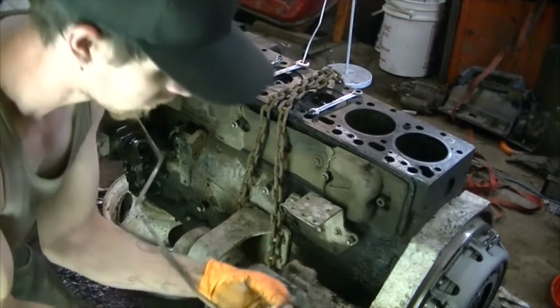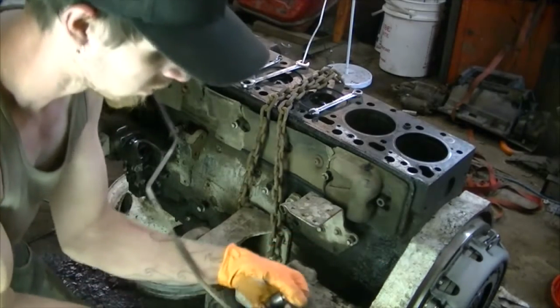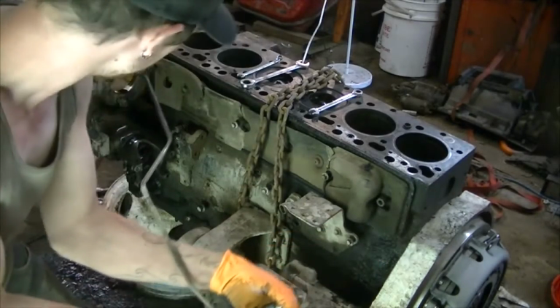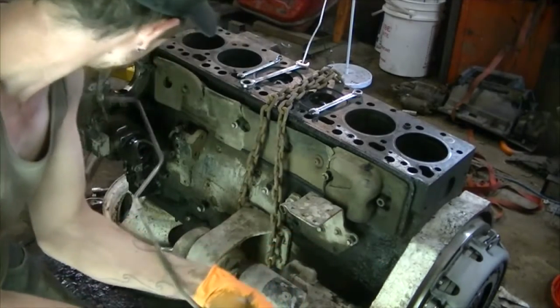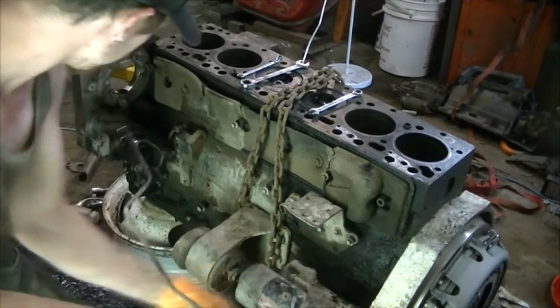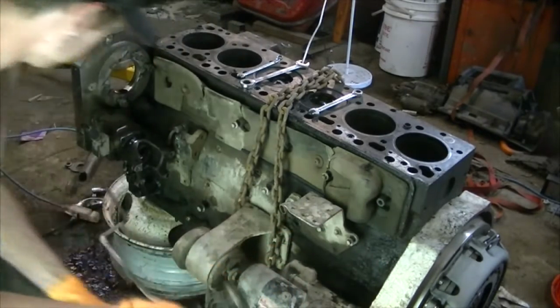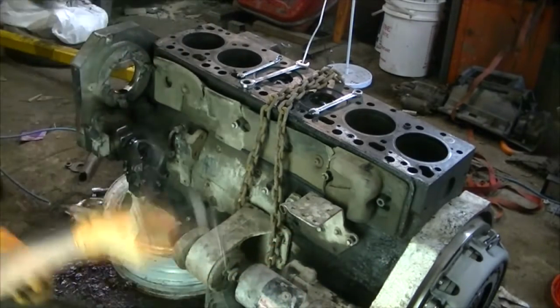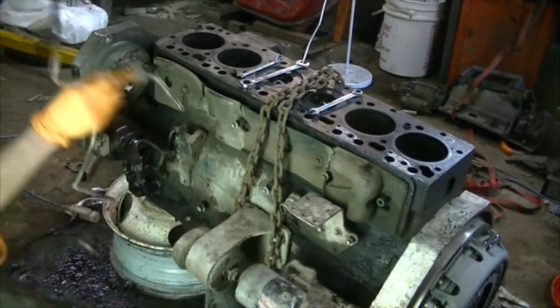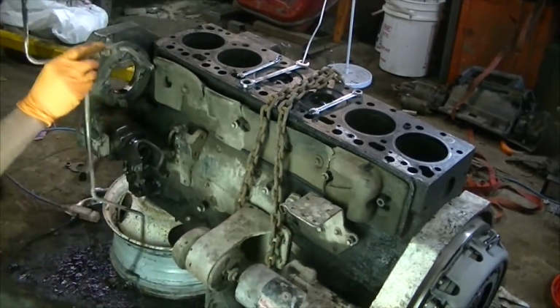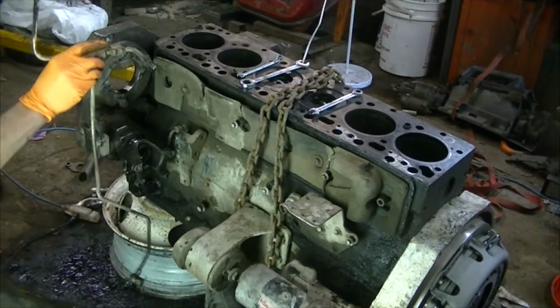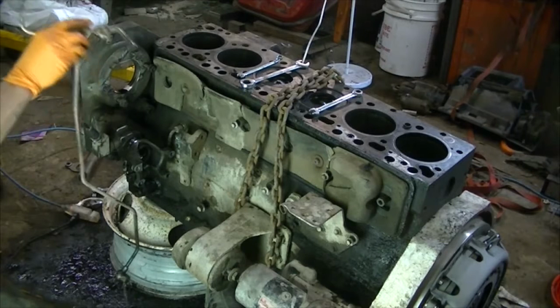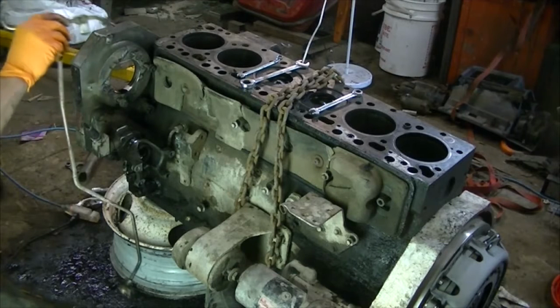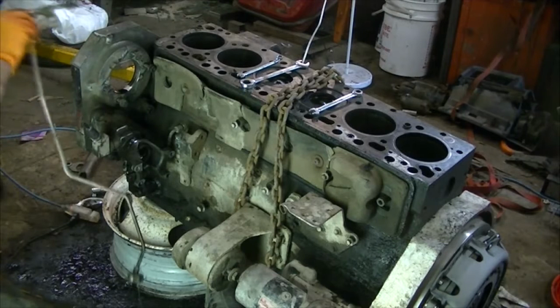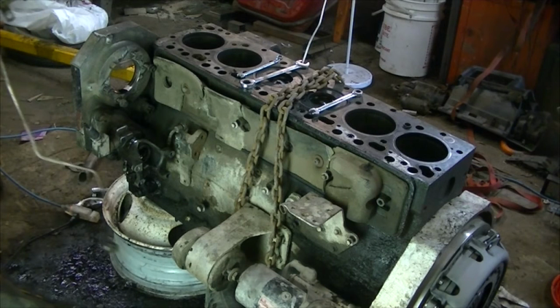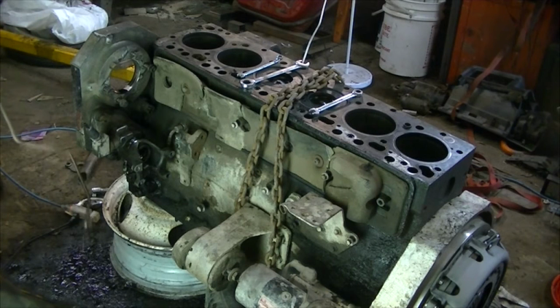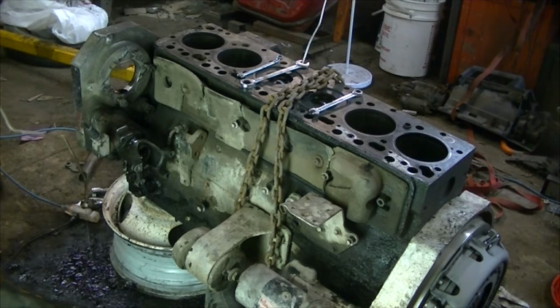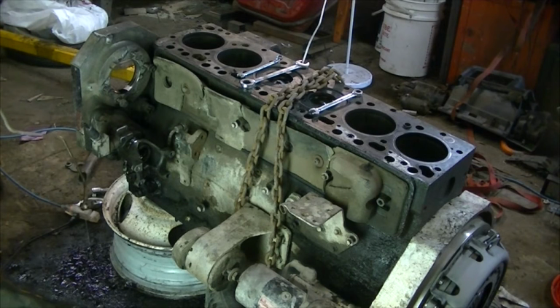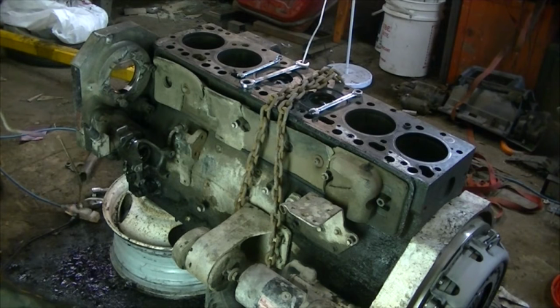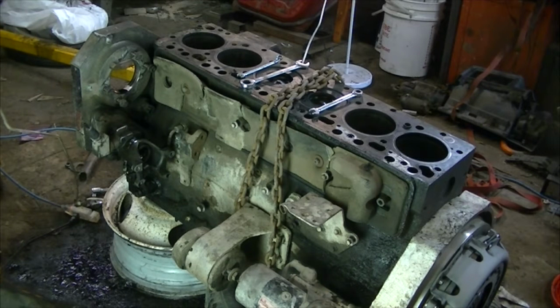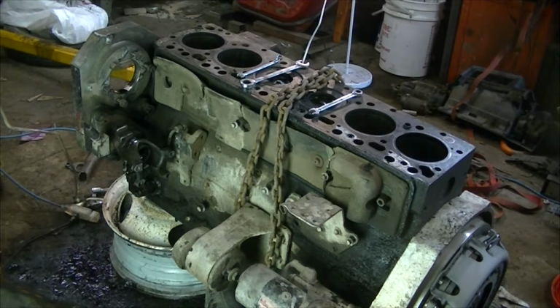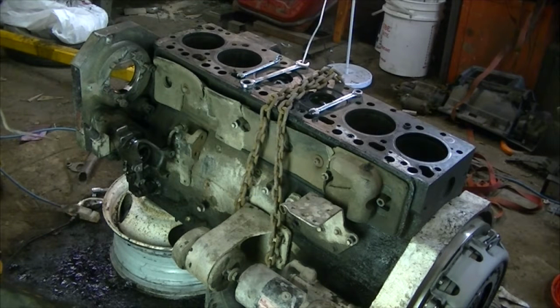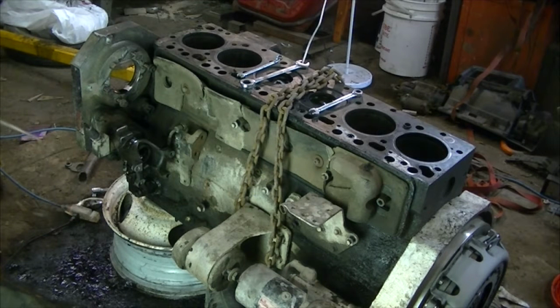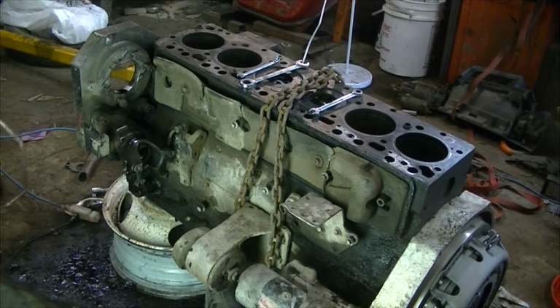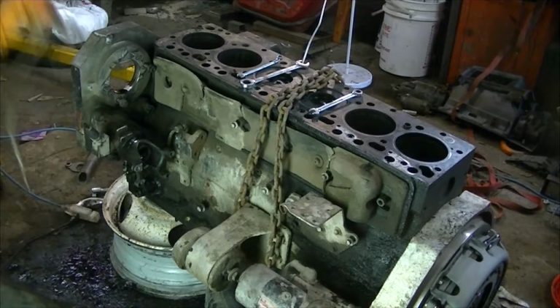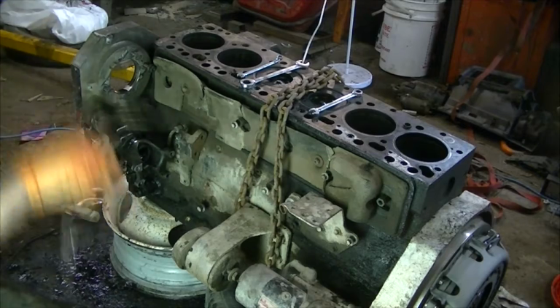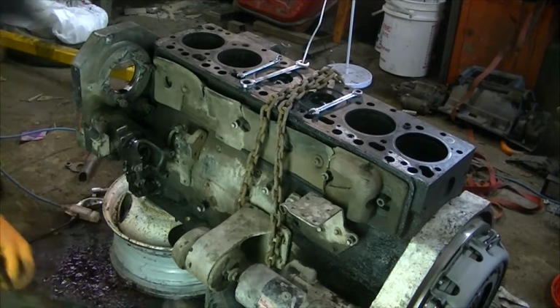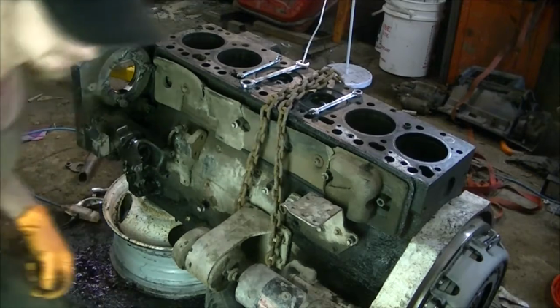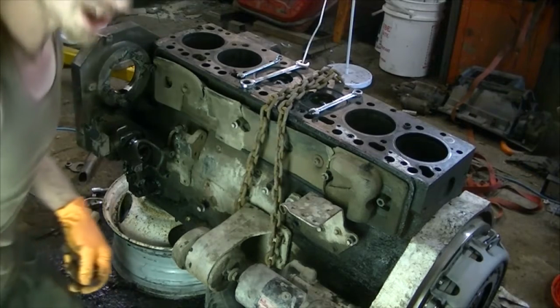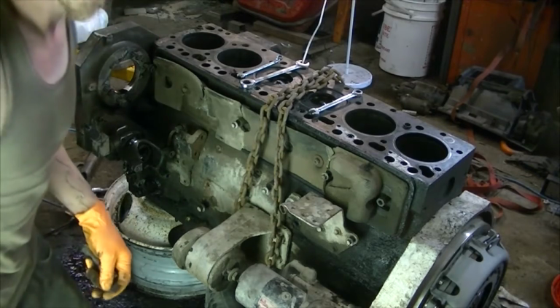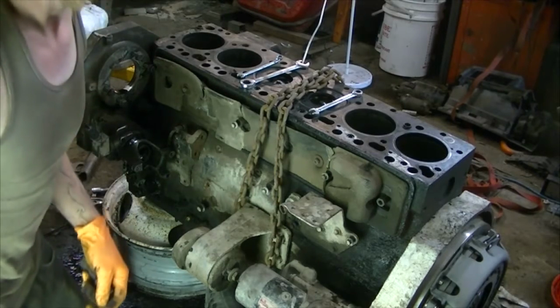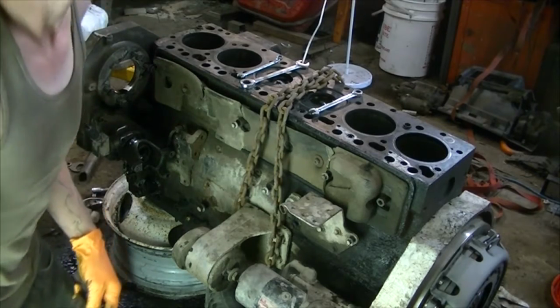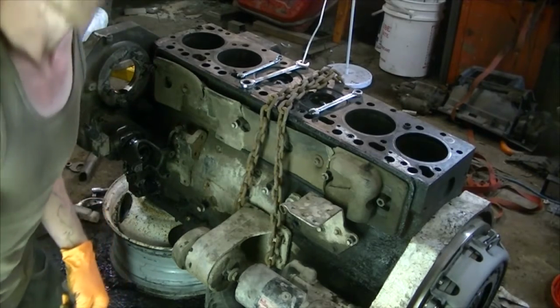Hmm, interesting. That's still getting diesel into it - all over the floor. Oh, that's good for it. Not really.